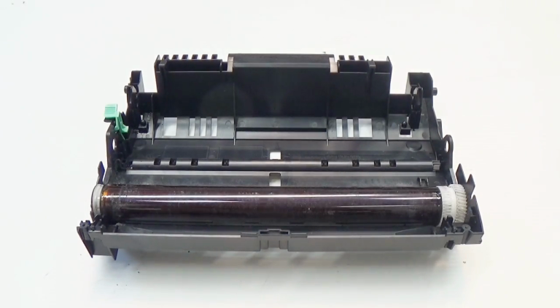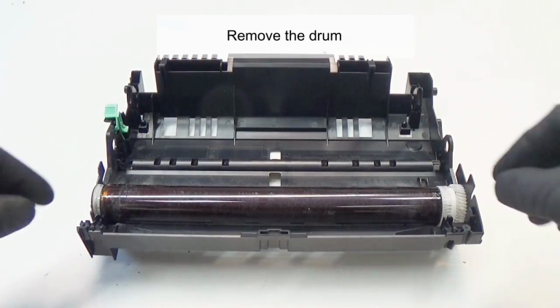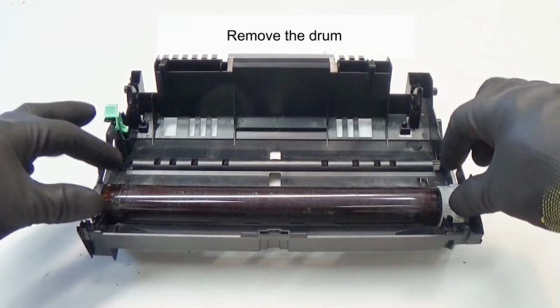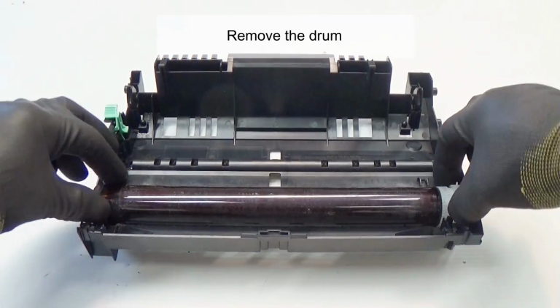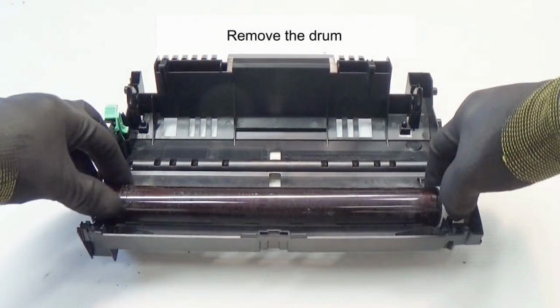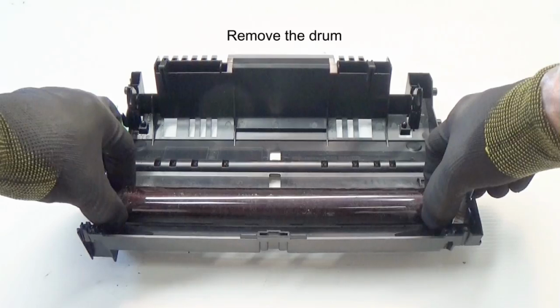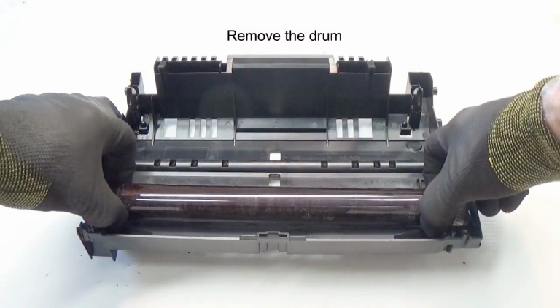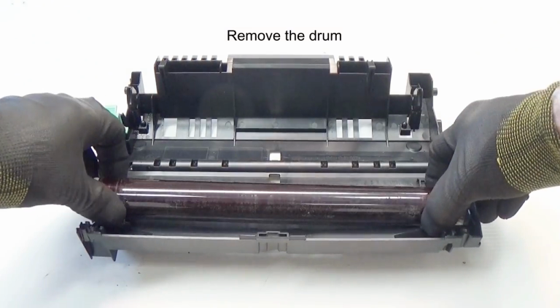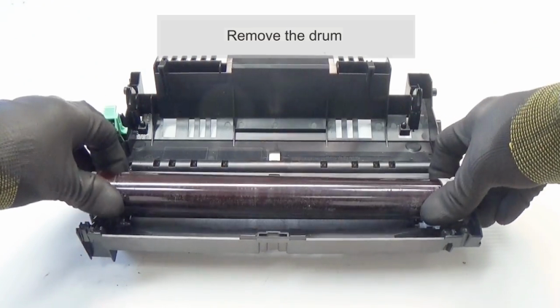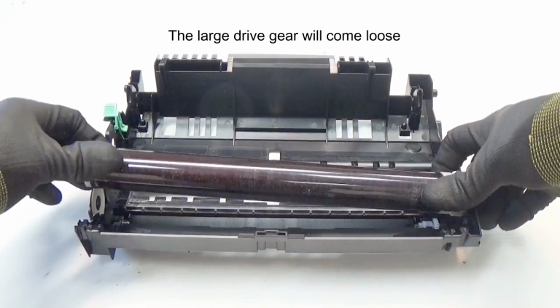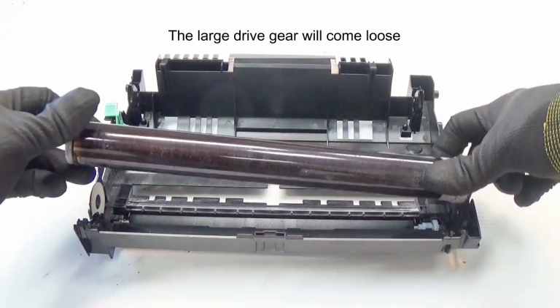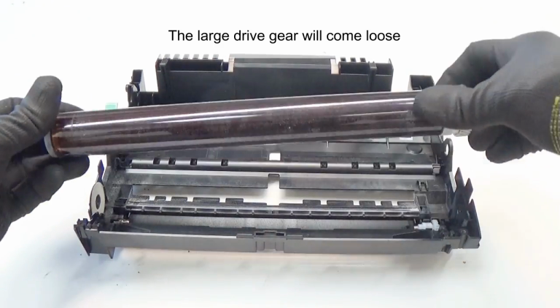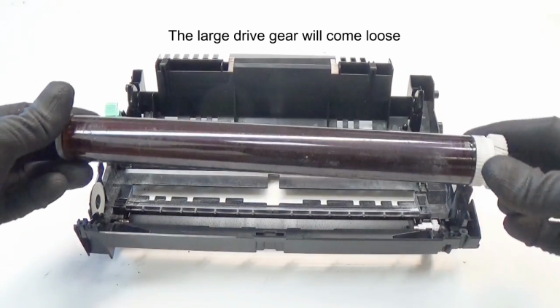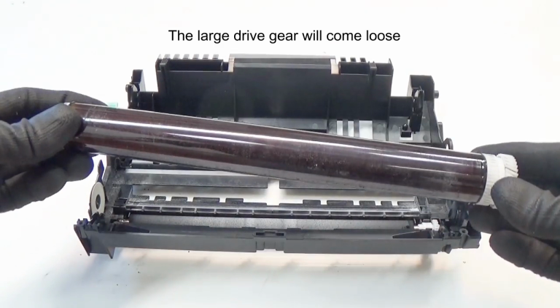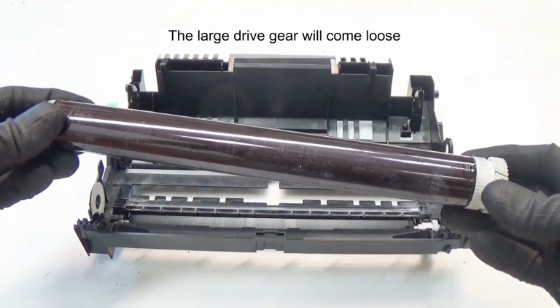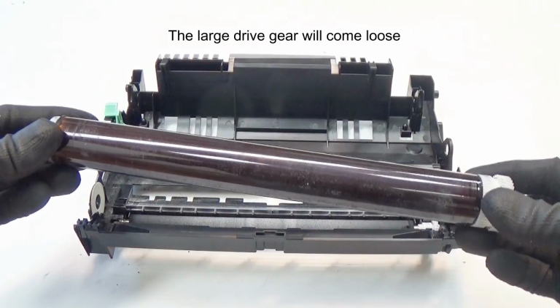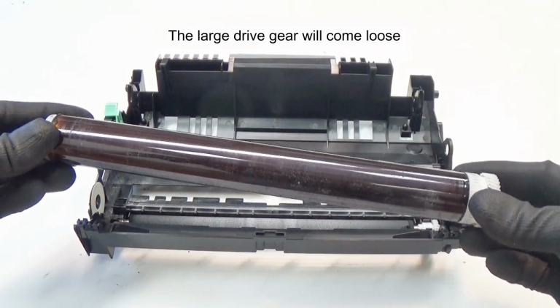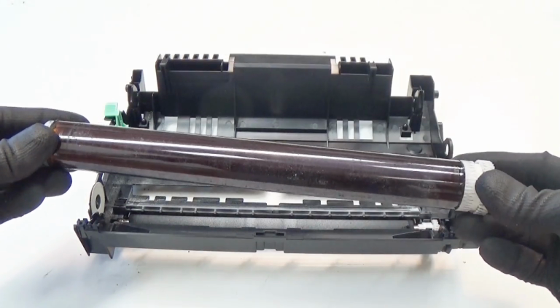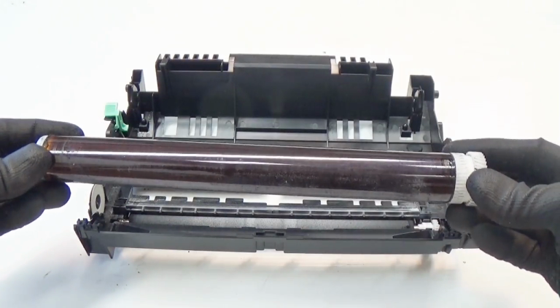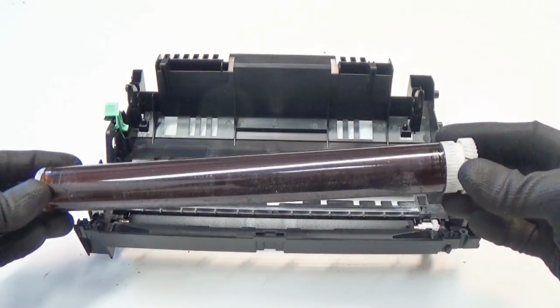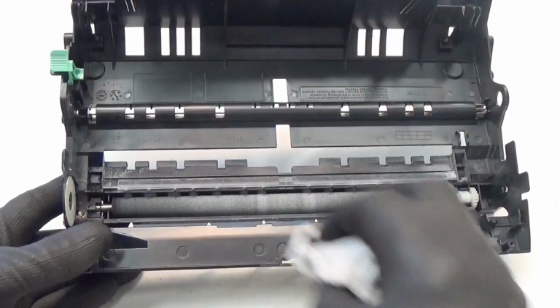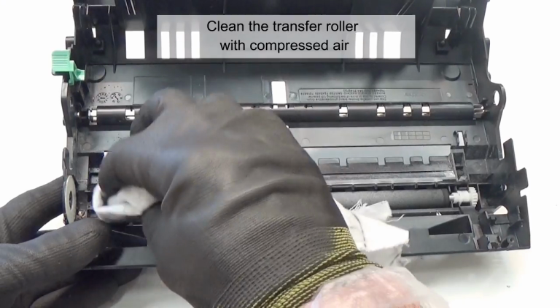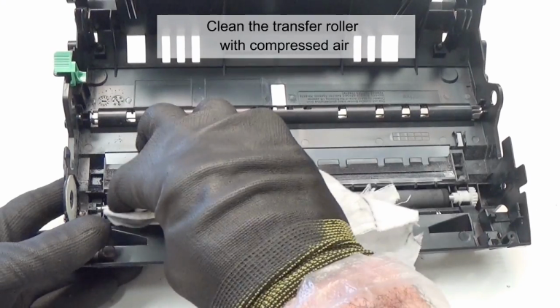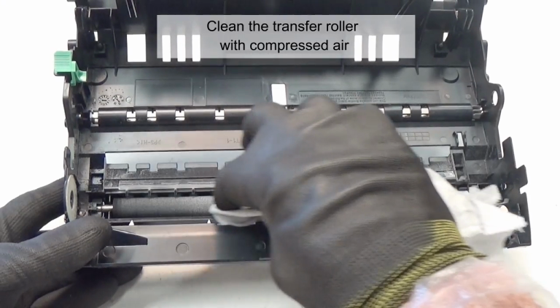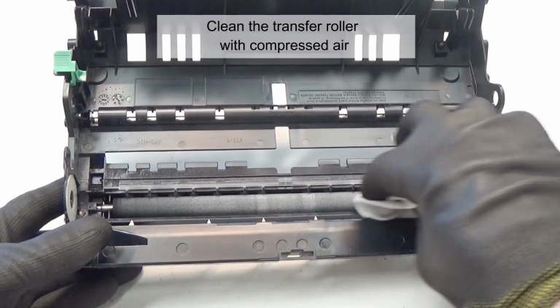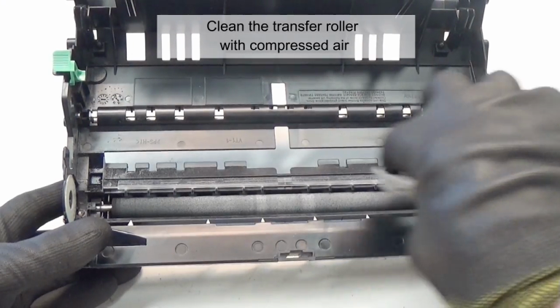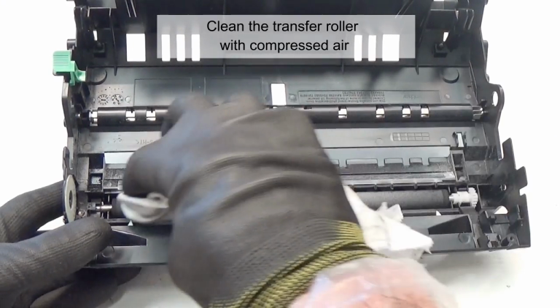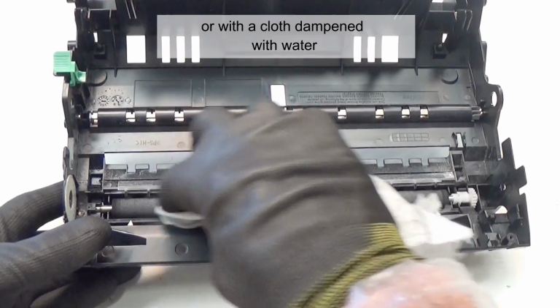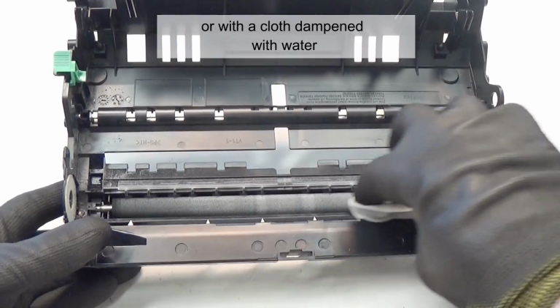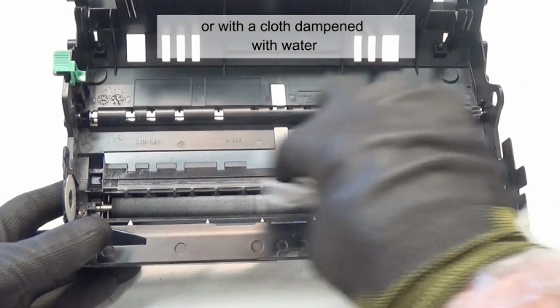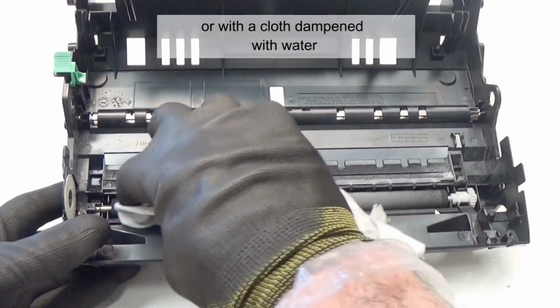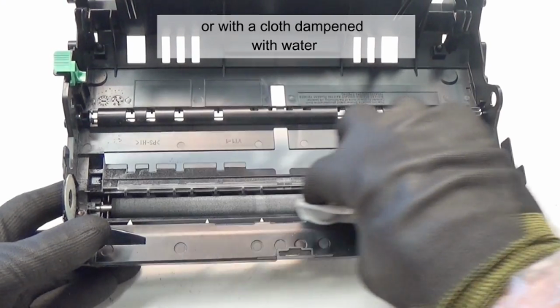Remove the cleaning assembly by prying up on the two bottom tabs. Remove the drum. The large drive gear will come loose.